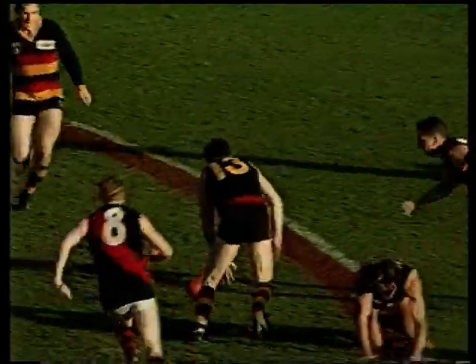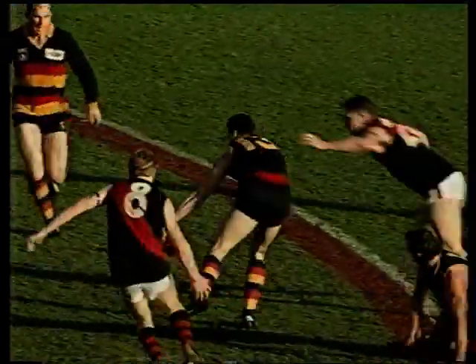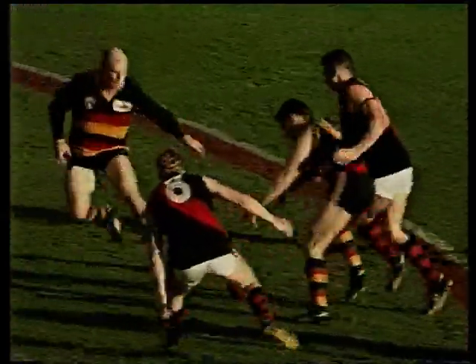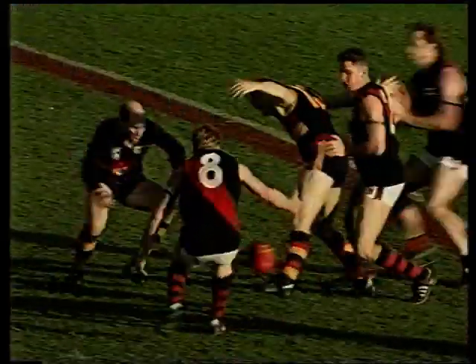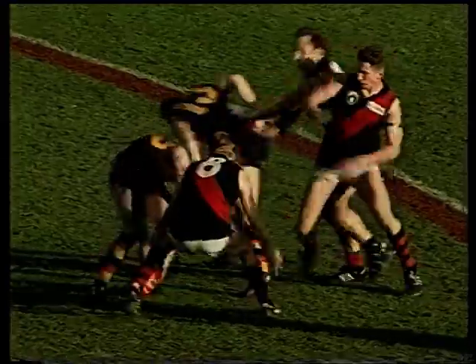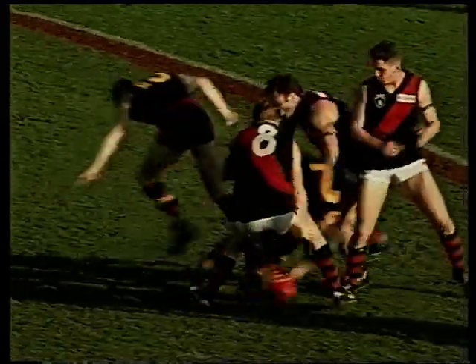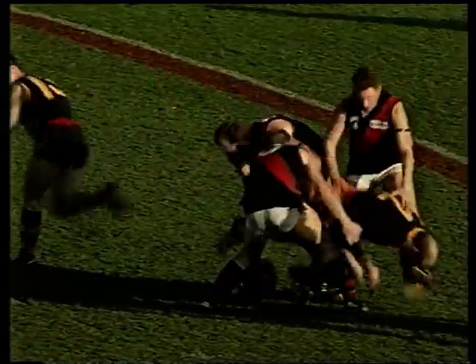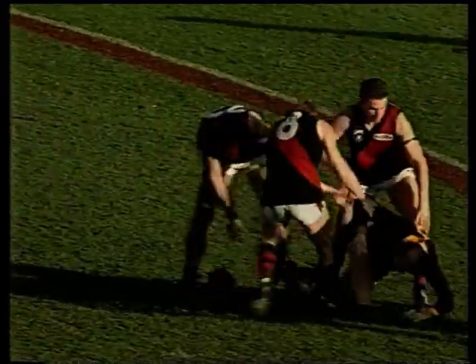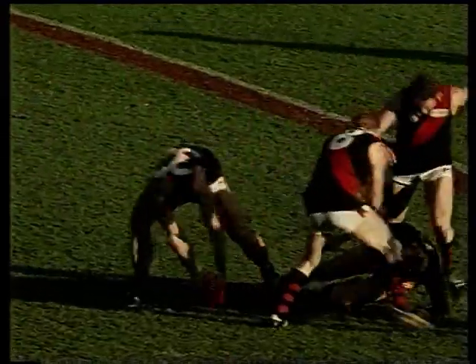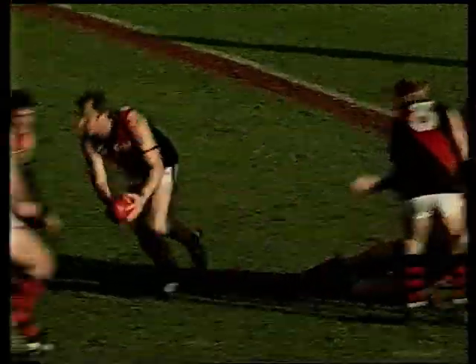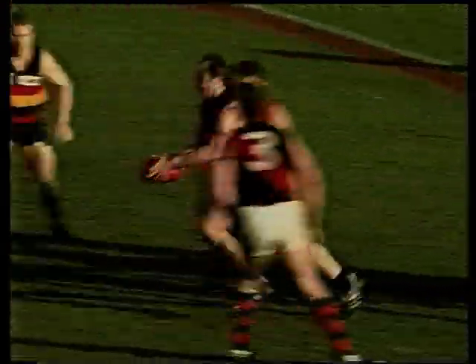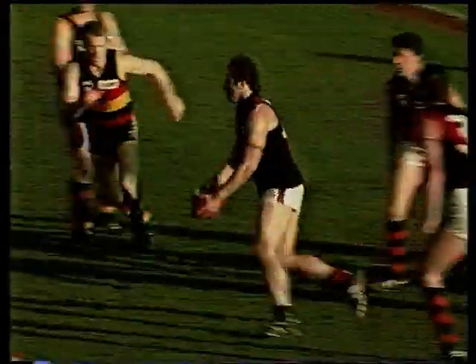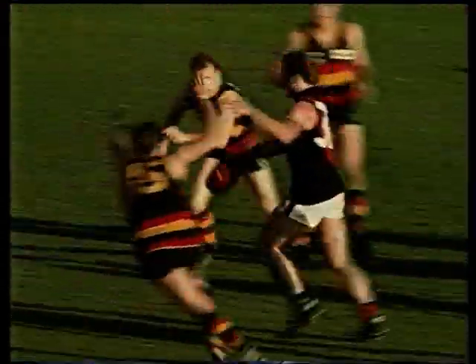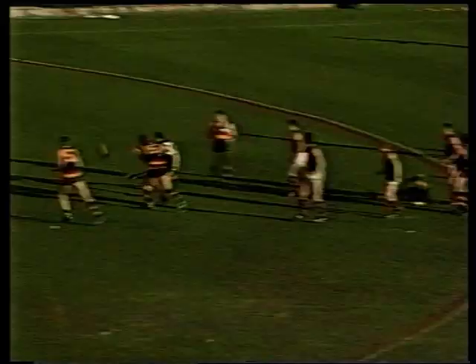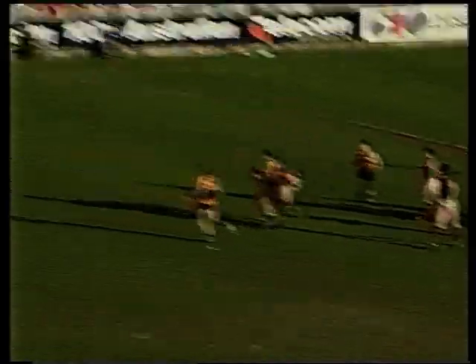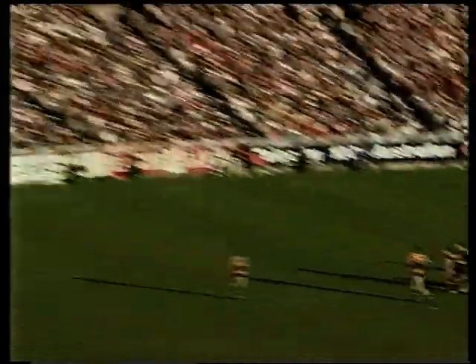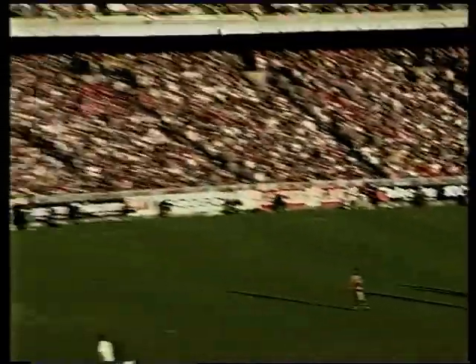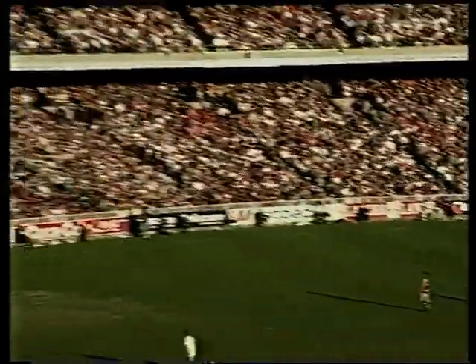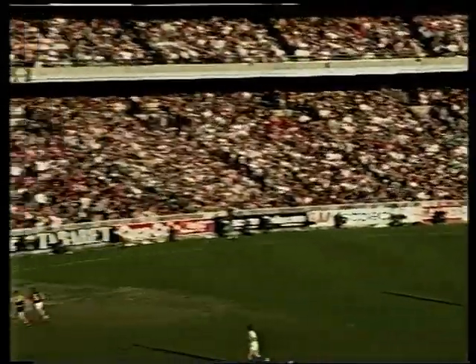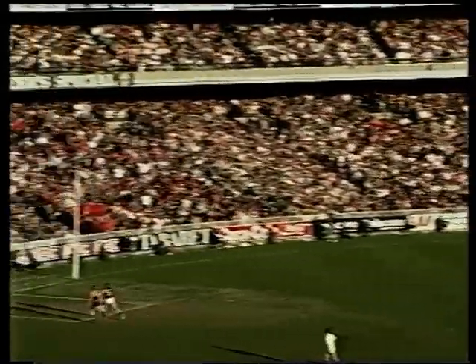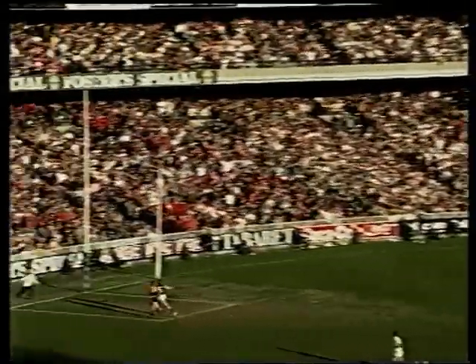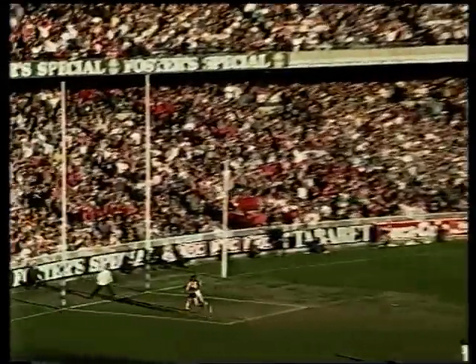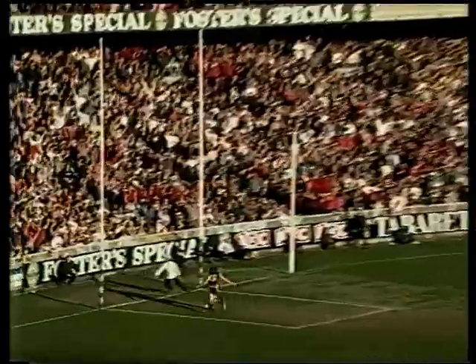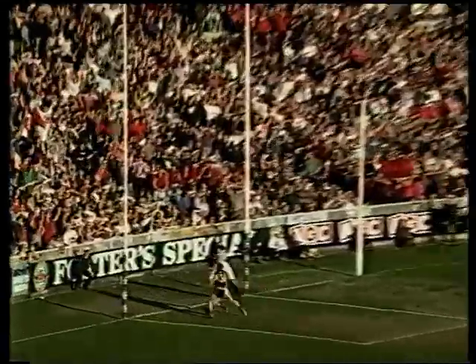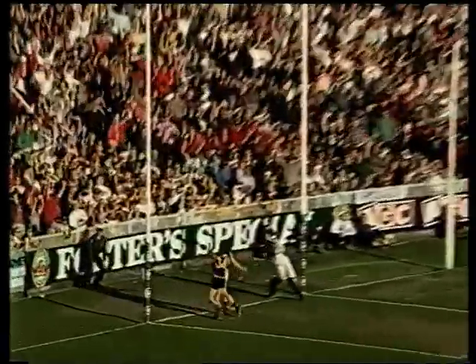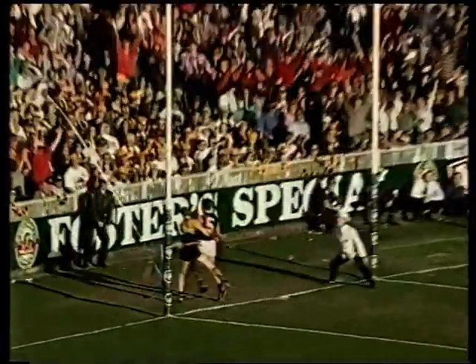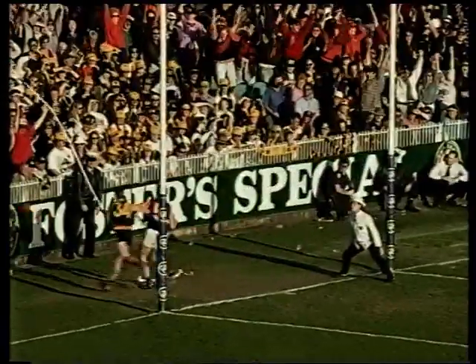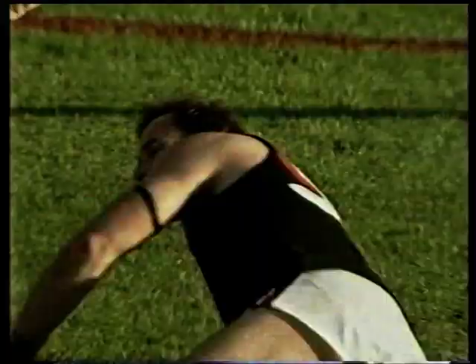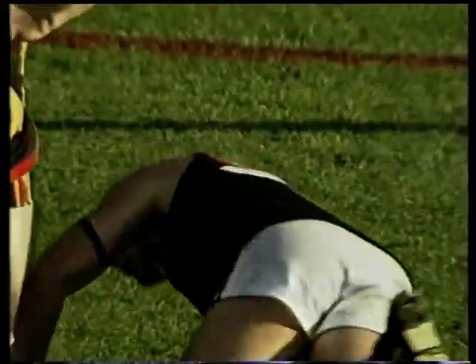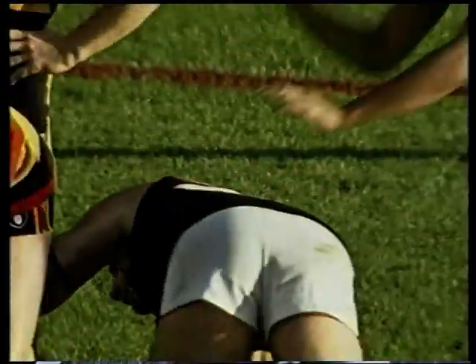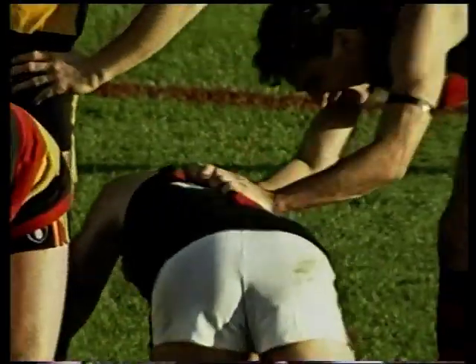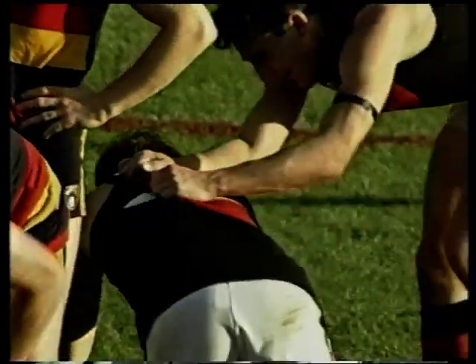Centre-half back for Adelaide — very important possession. Watson's got it, Watson goes for goal. Look at this! Back in the last goal!